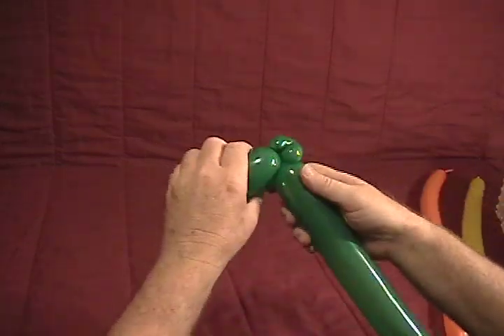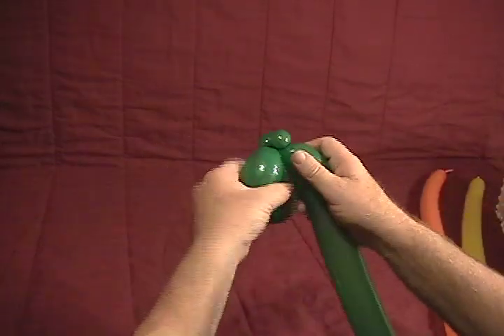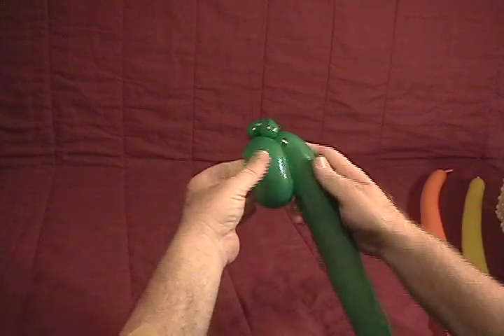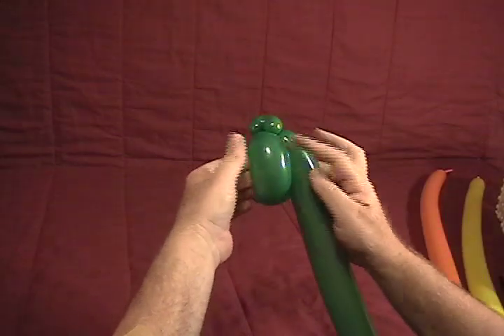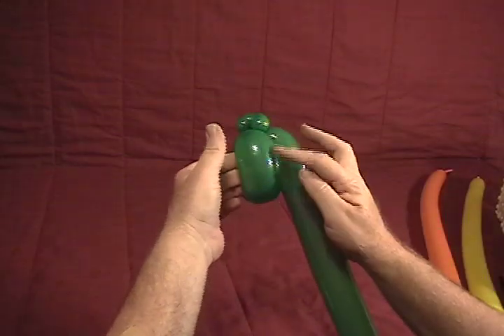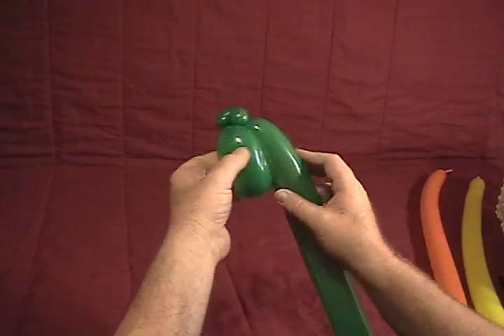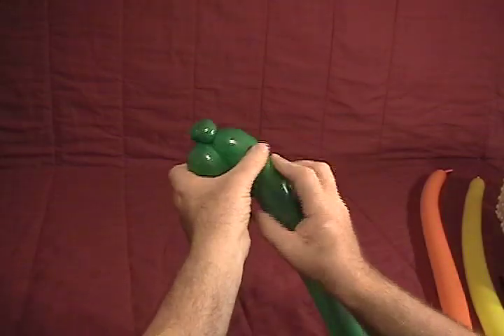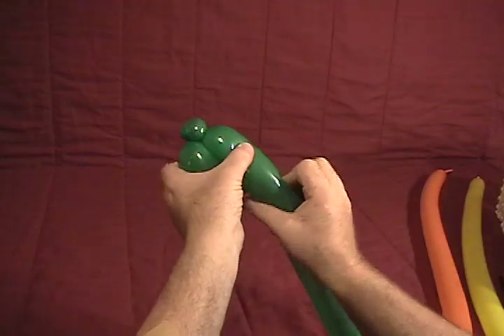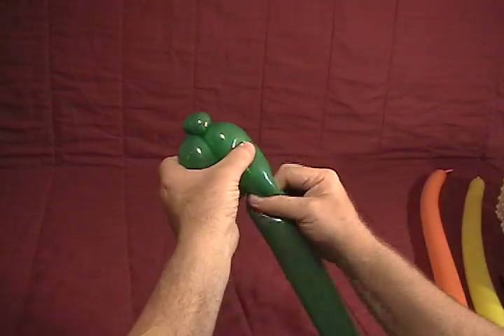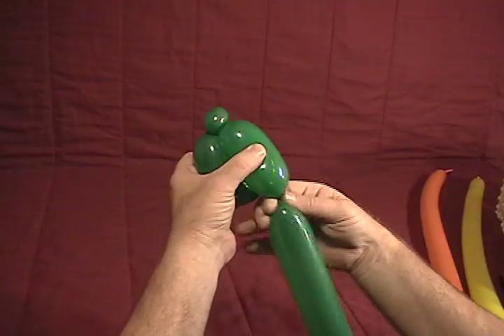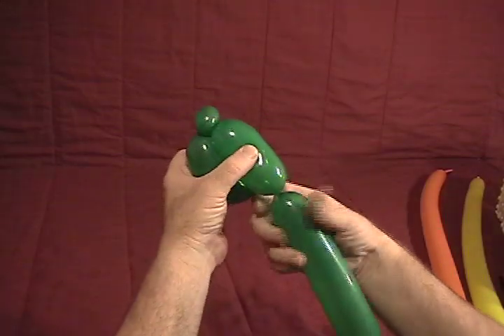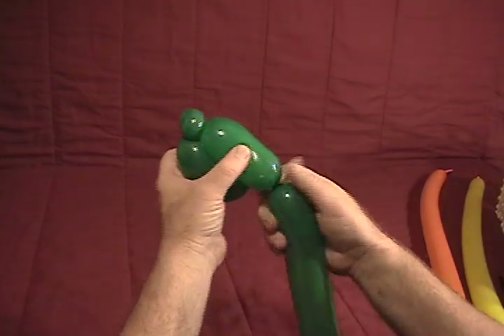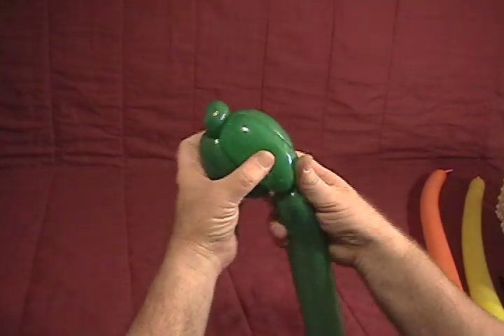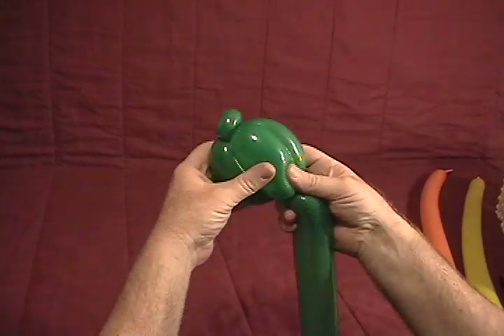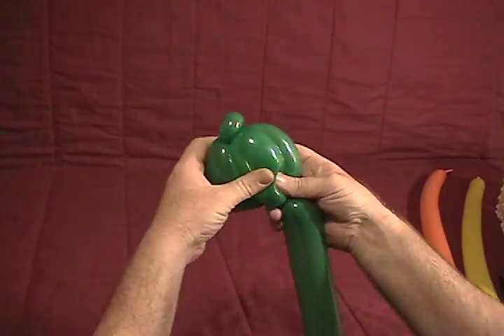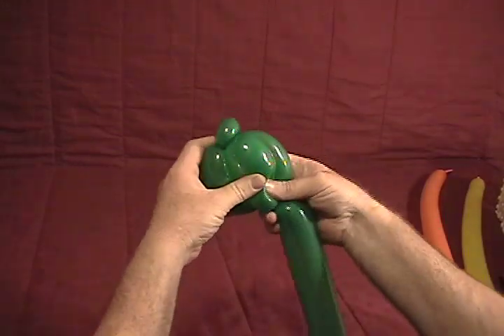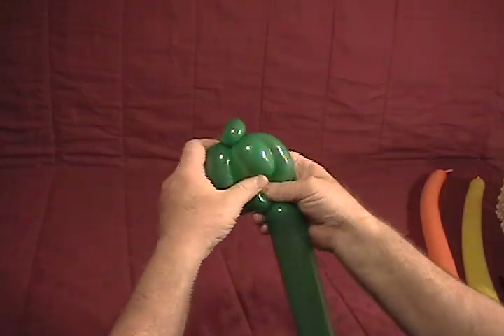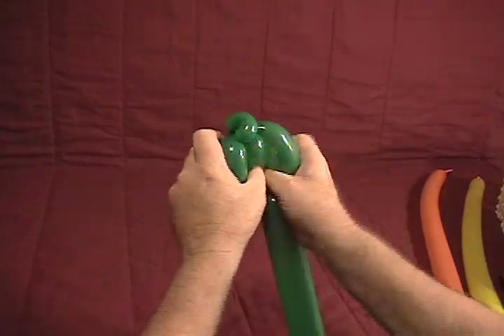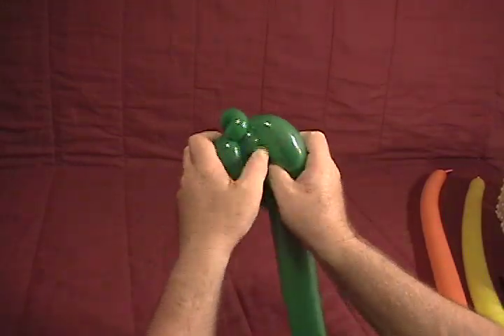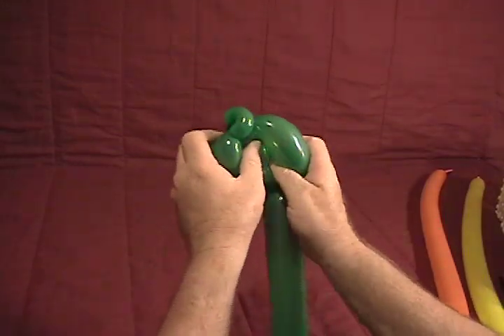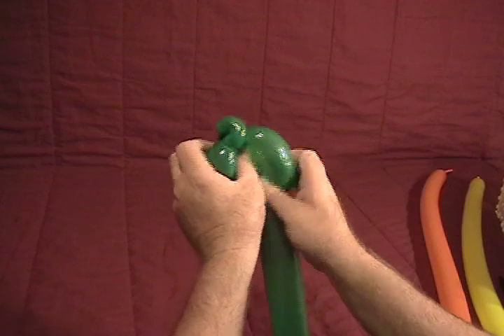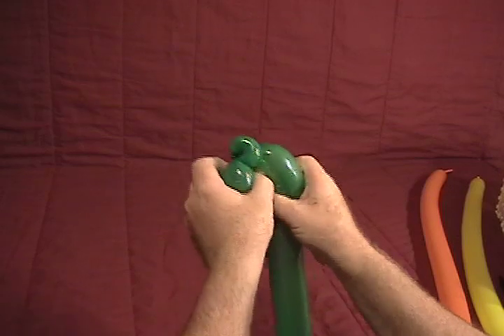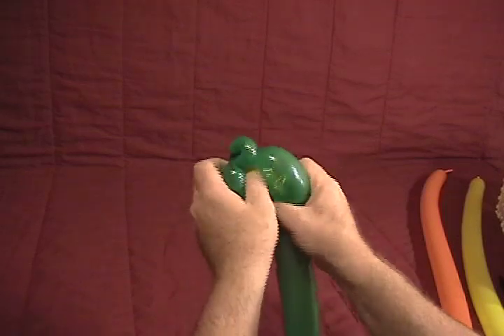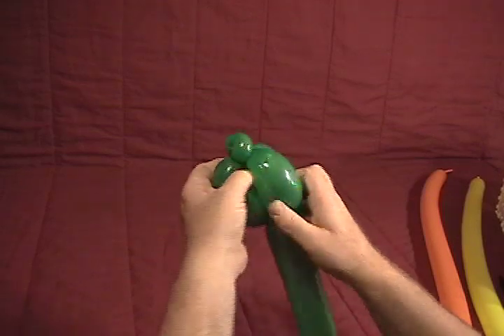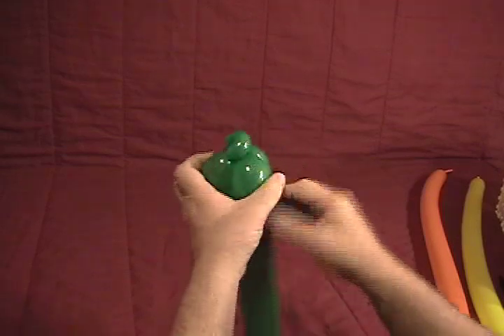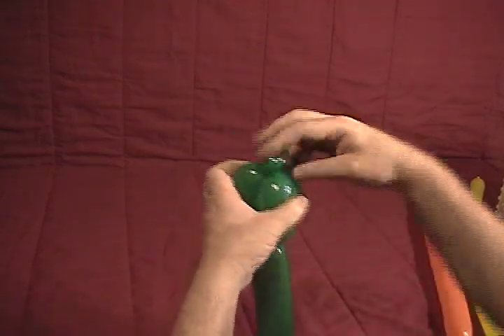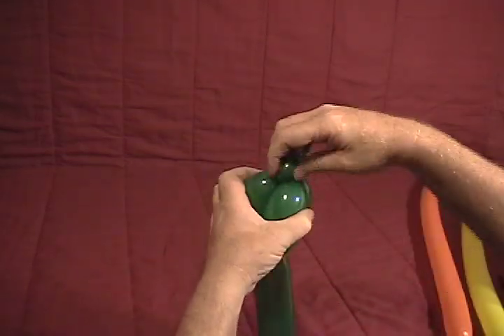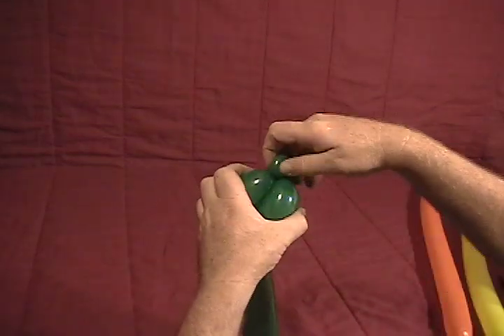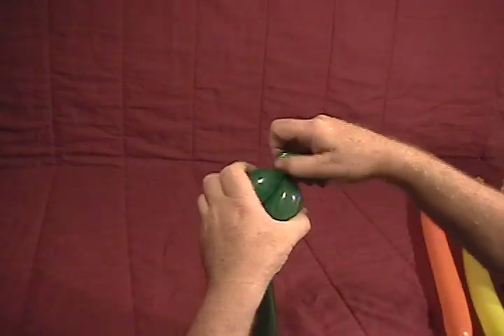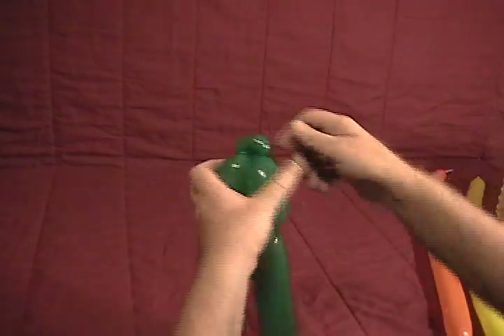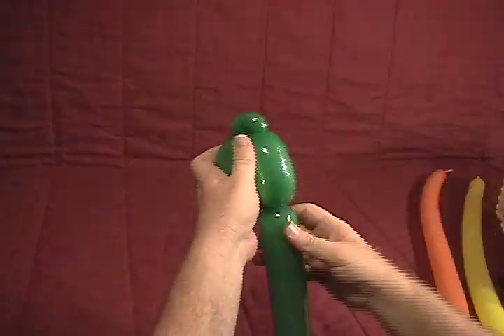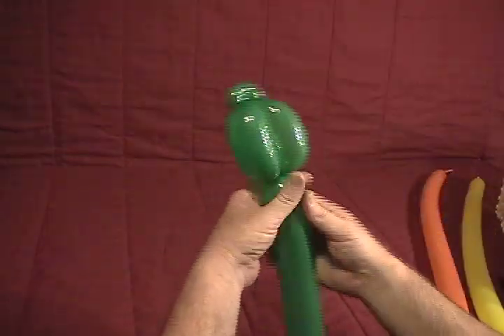Now we need another bubble the same size — about a two and a half inch bubble — and just going to roll that through, like a three bubble roll-through, or bird body.